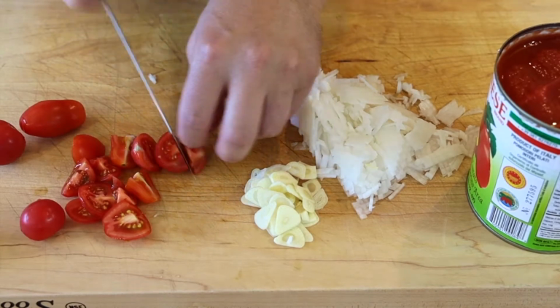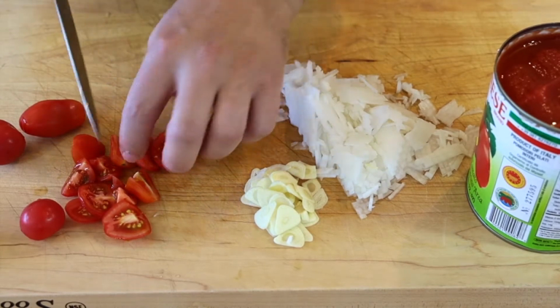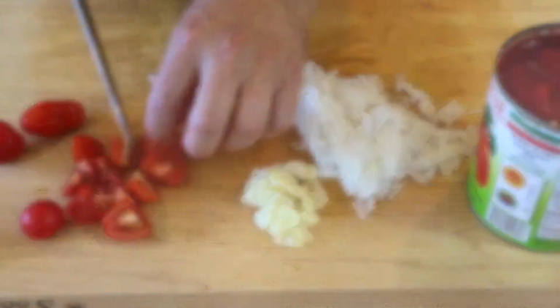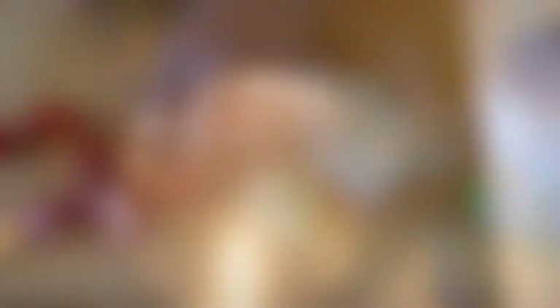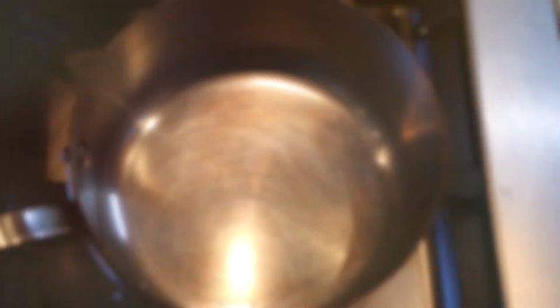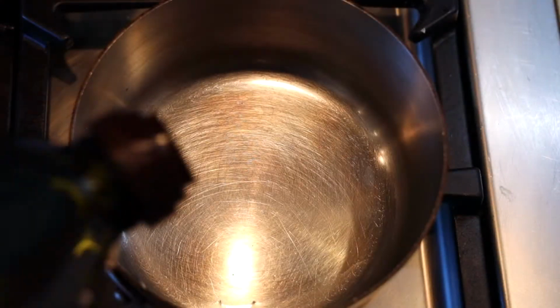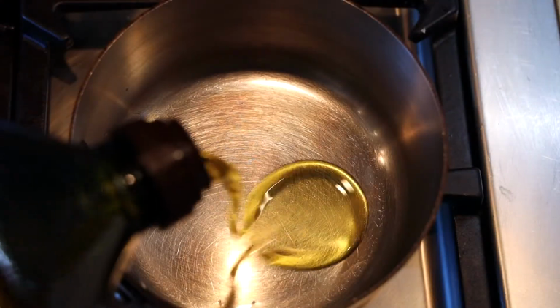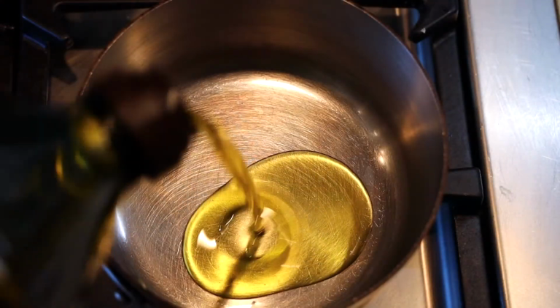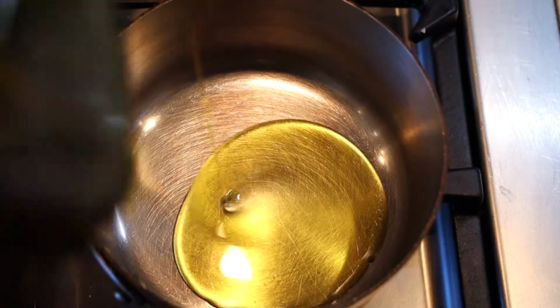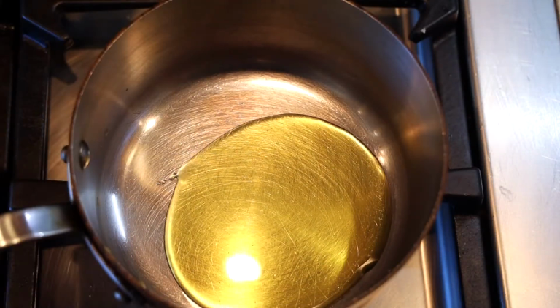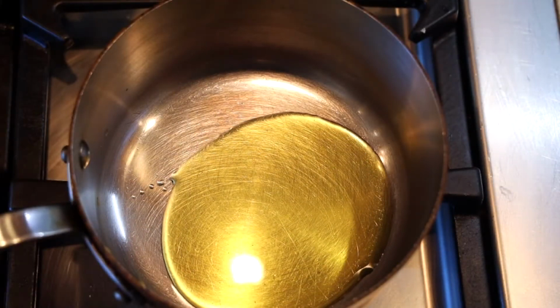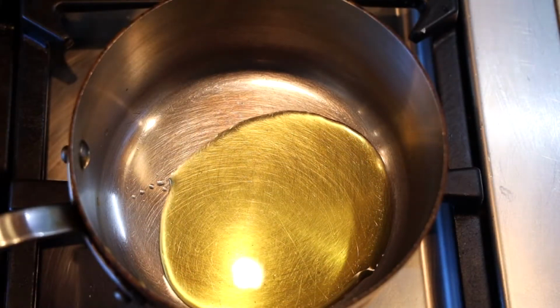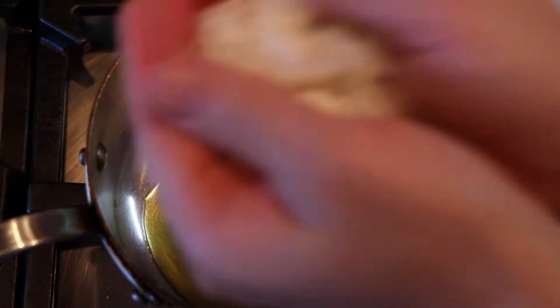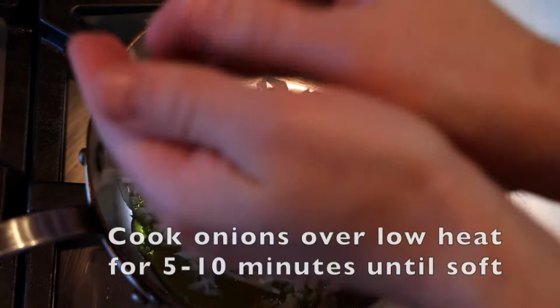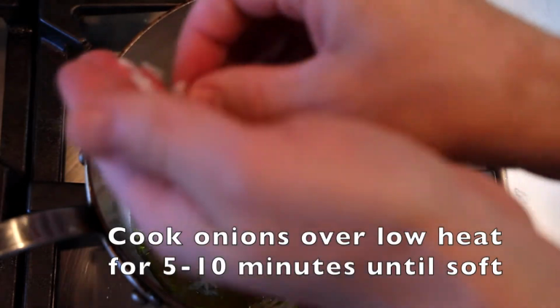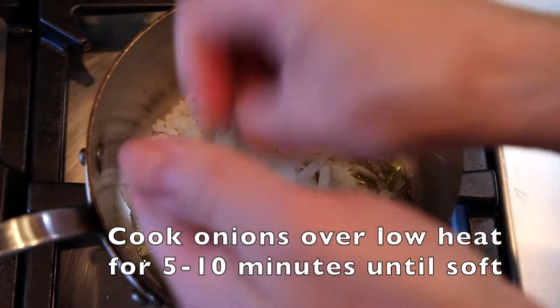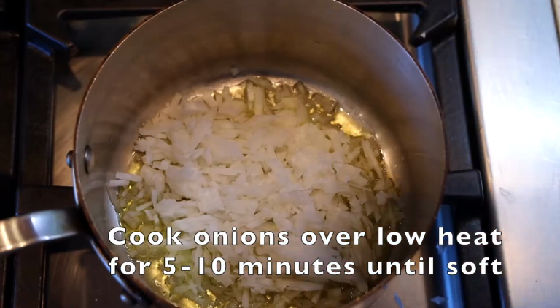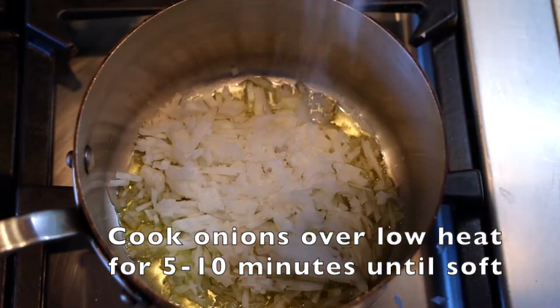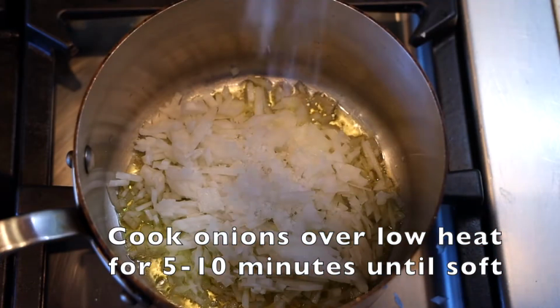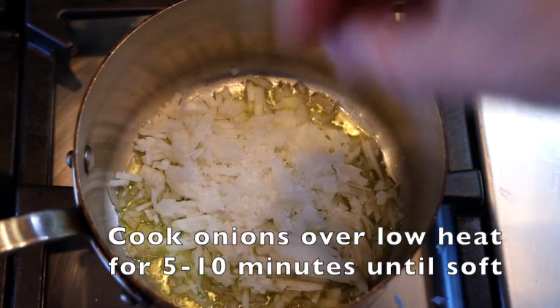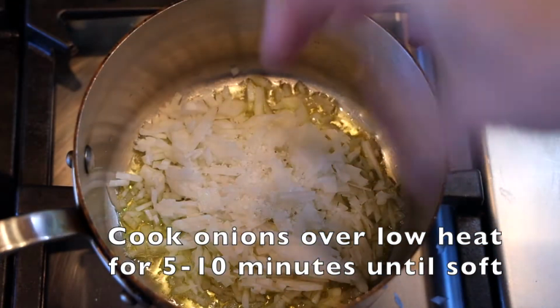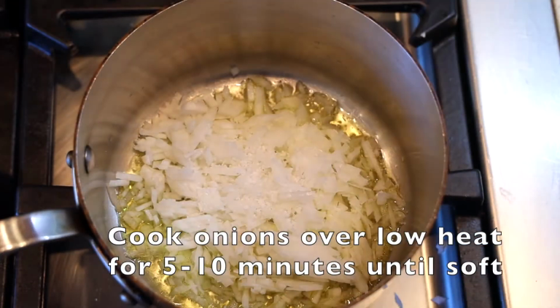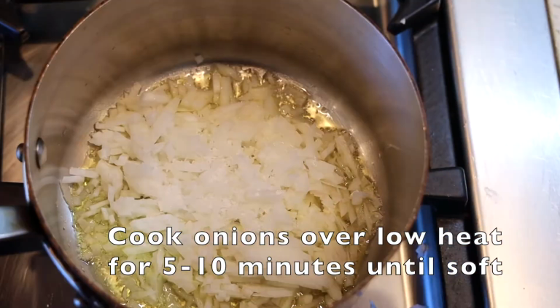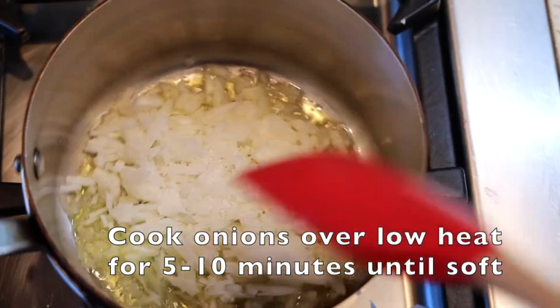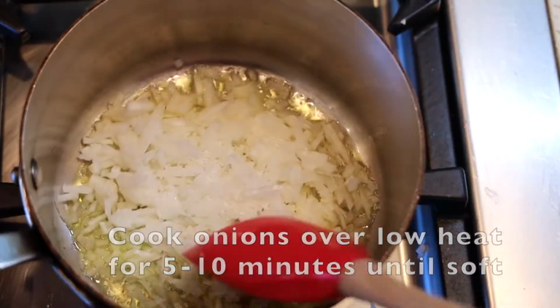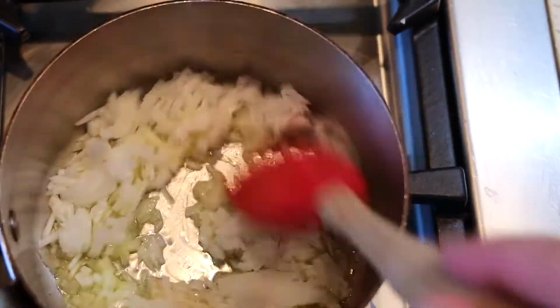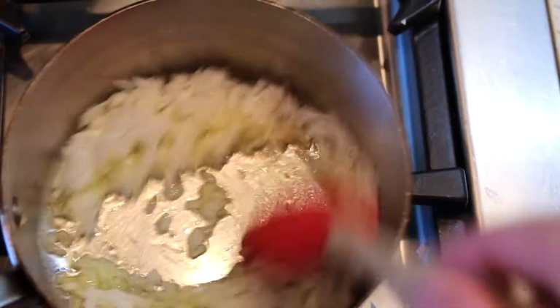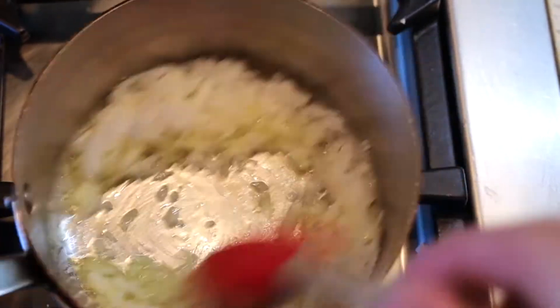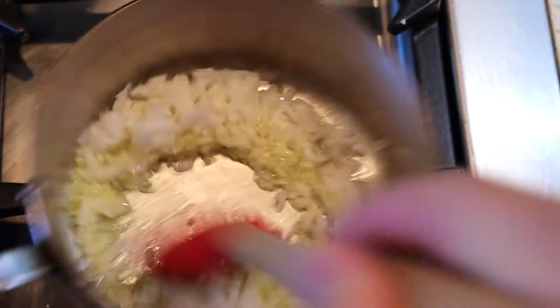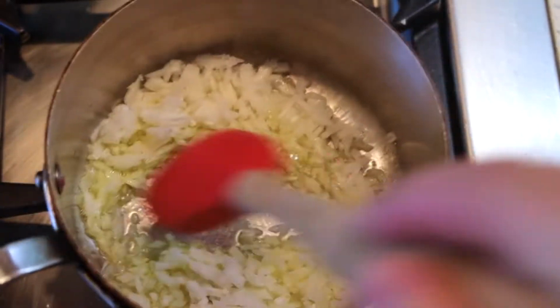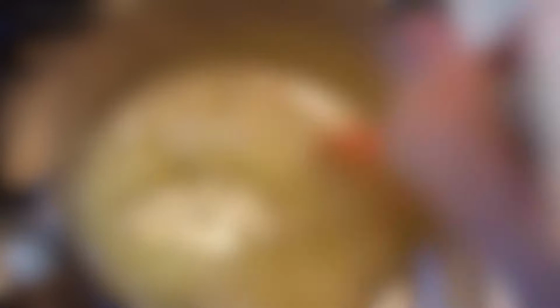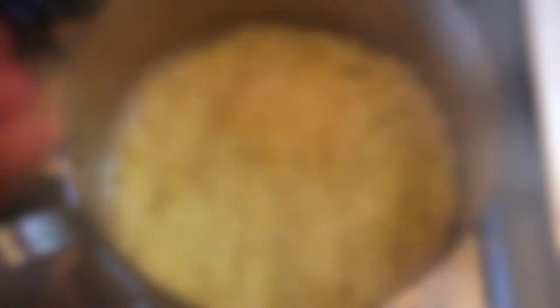I'm just going to slice those tomatoes in half, and now all we're going to do is sweat that onion in olive oil nice and low and slow until it starts to get translucent and soft, about 10 minutes.